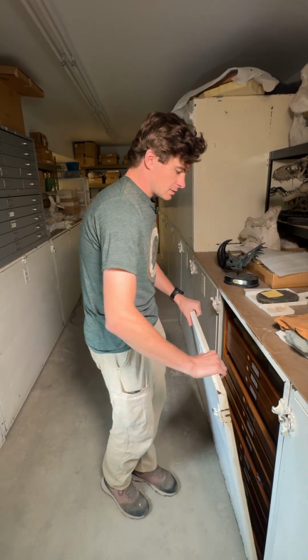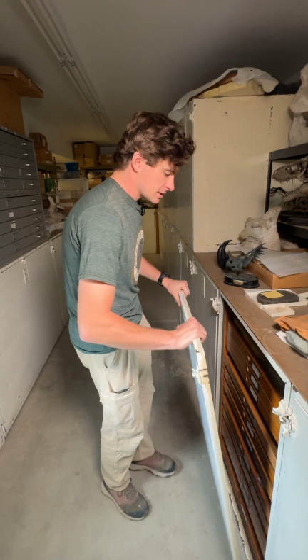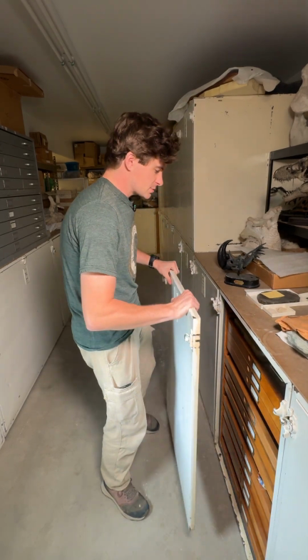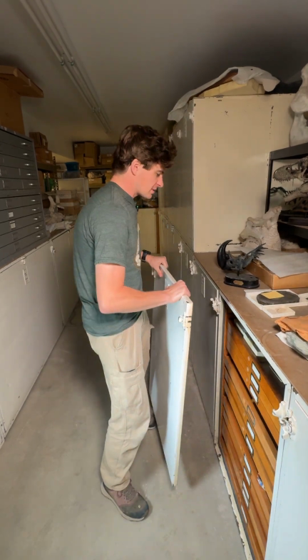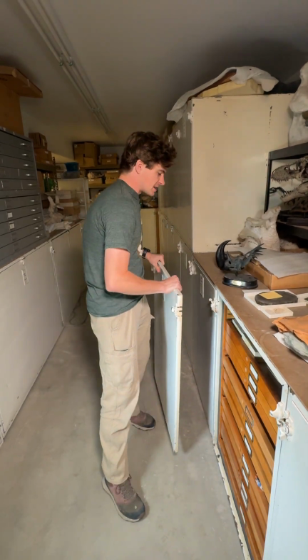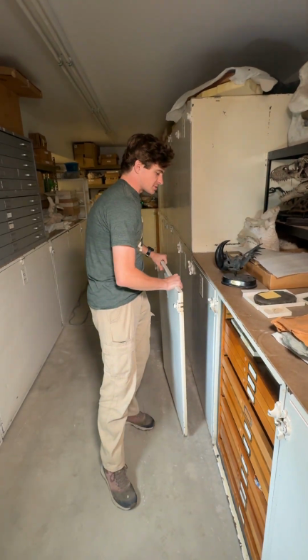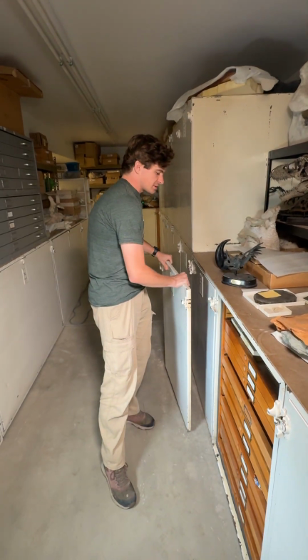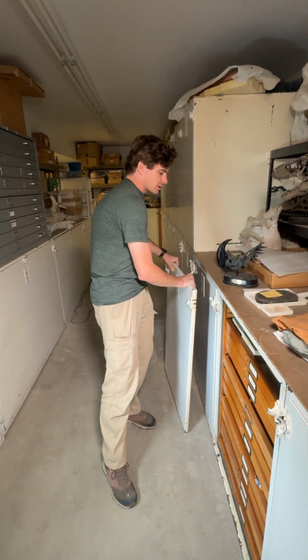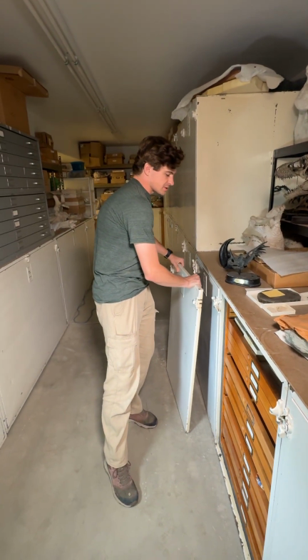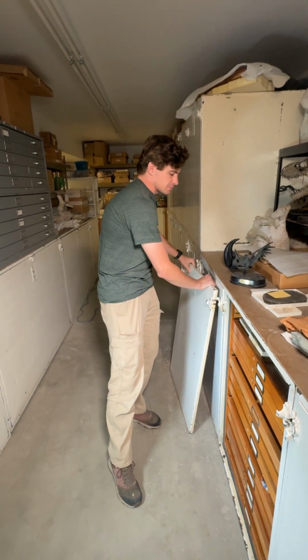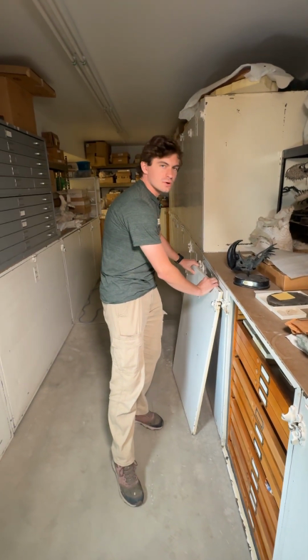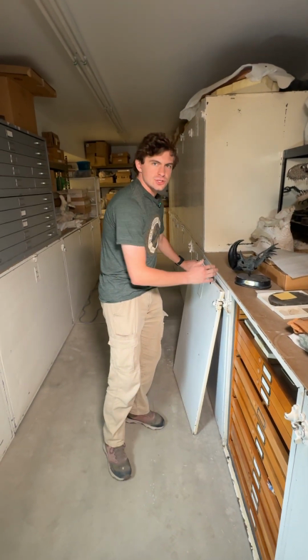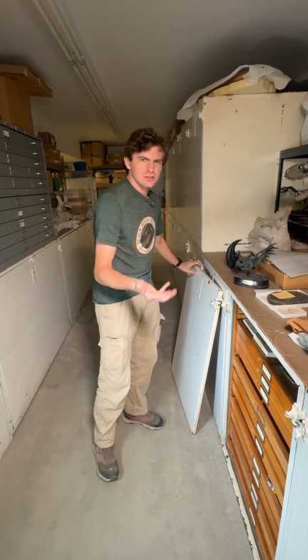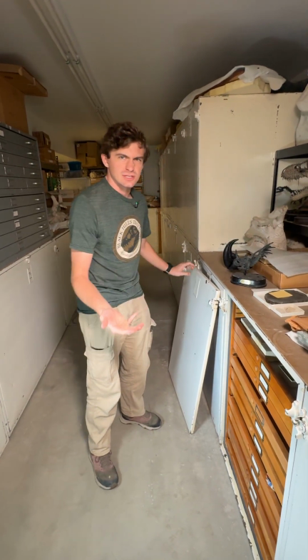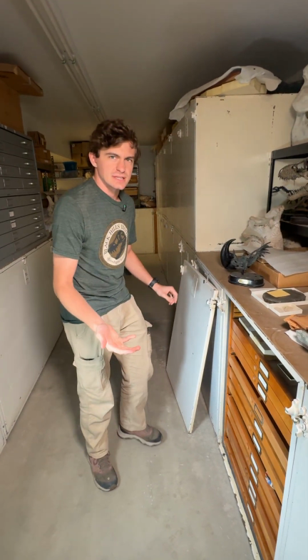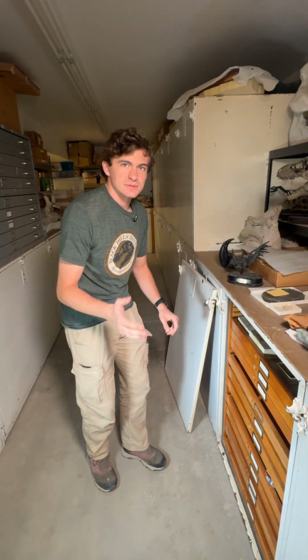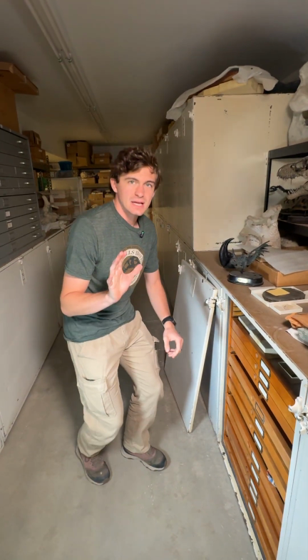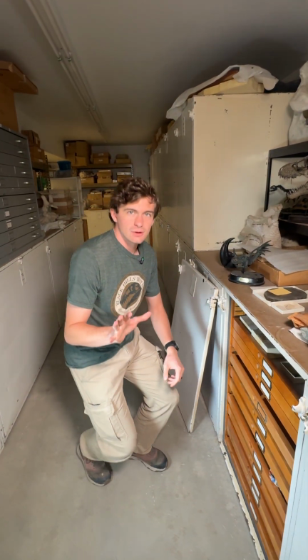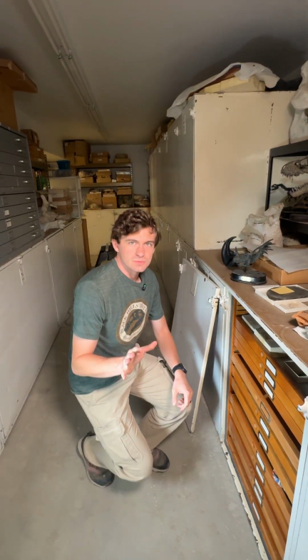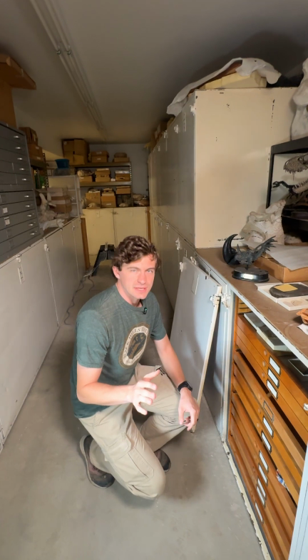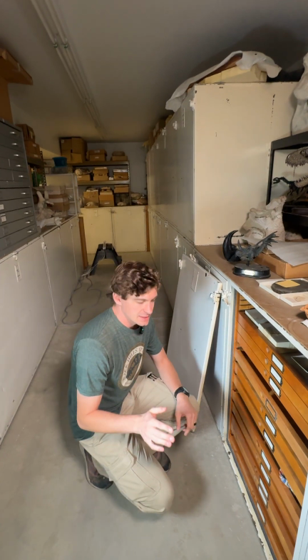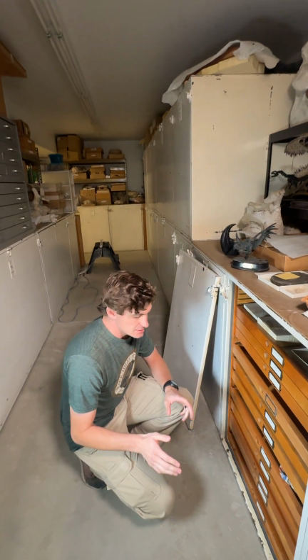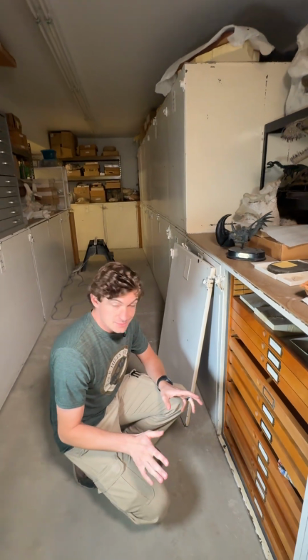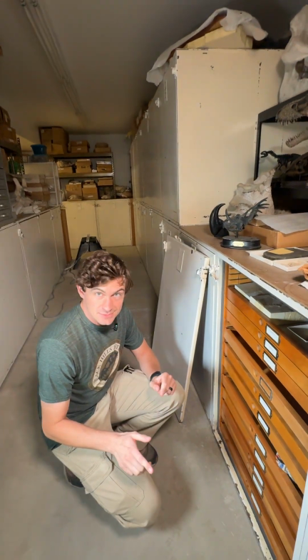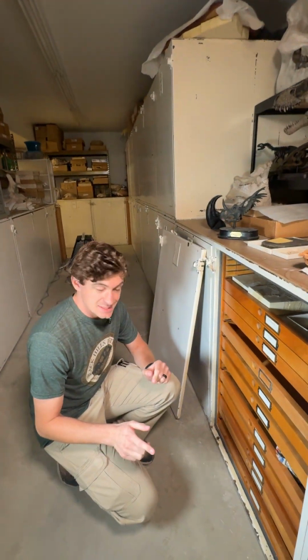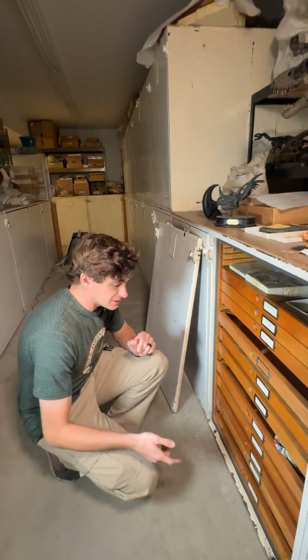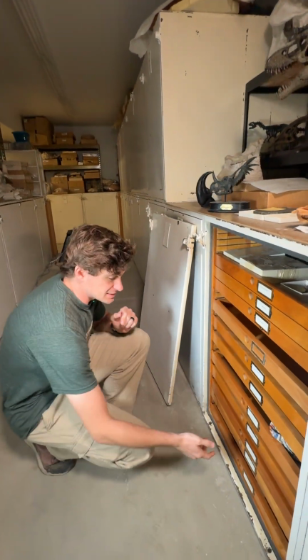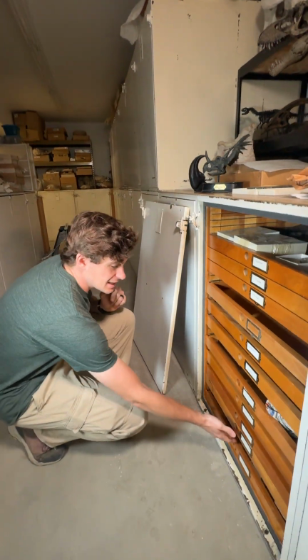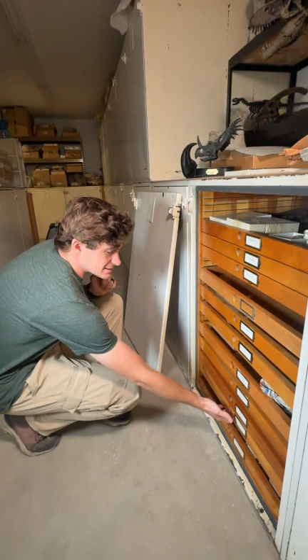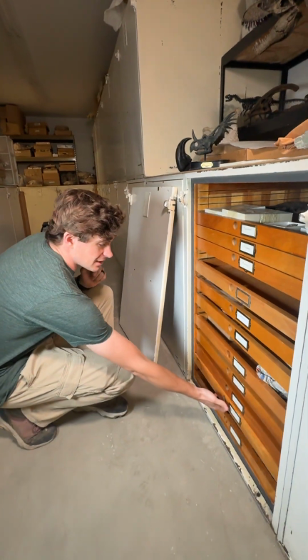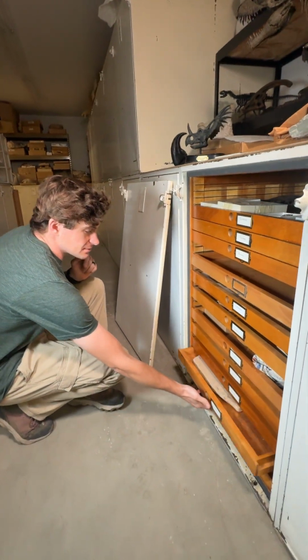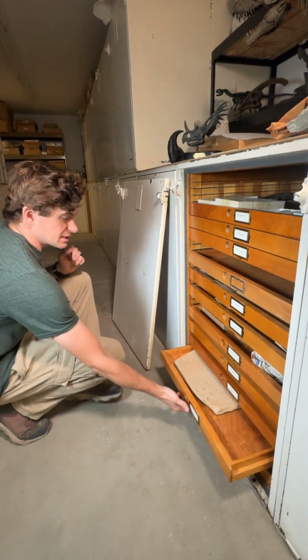A lot of times when you think of fossils you'll think of hard parts like bones or shells or things like that, but that's not always what you get. Sometimes you get something like today's Fossil of the Week.